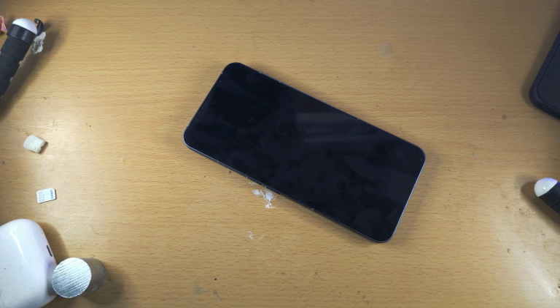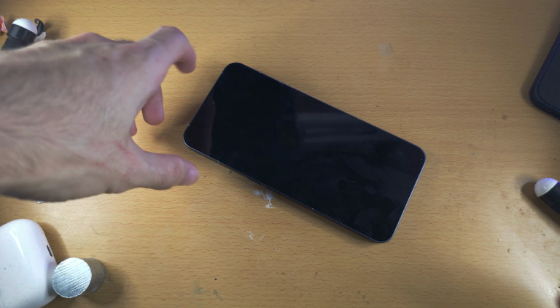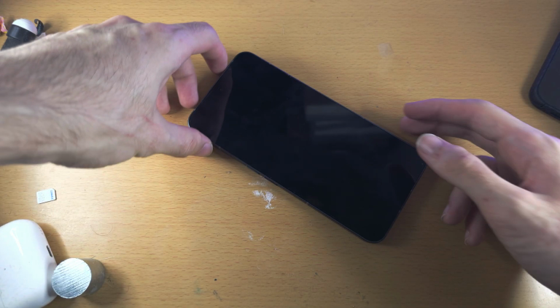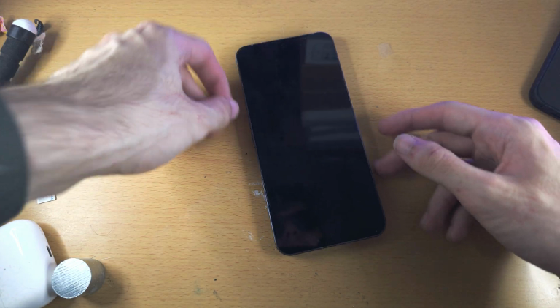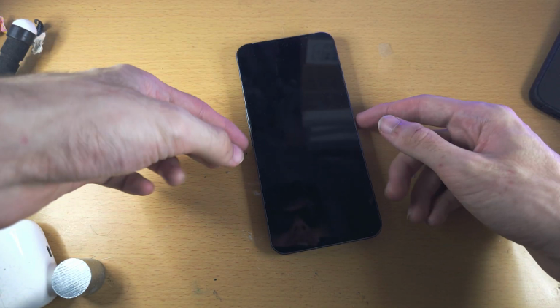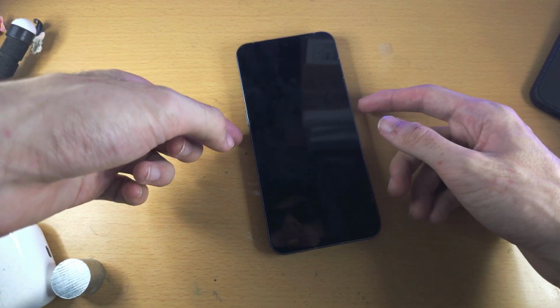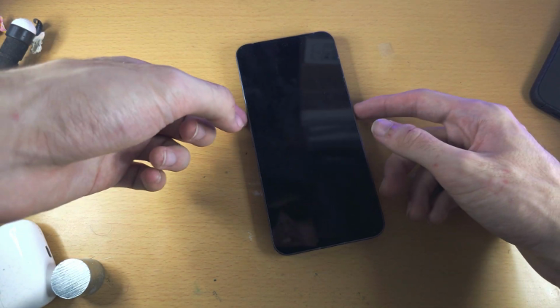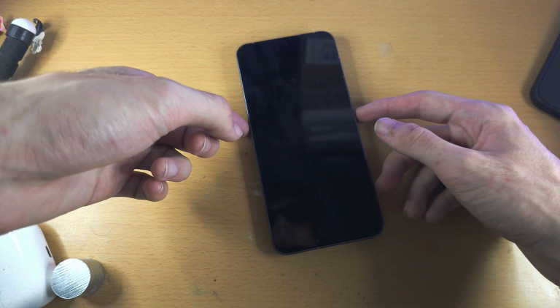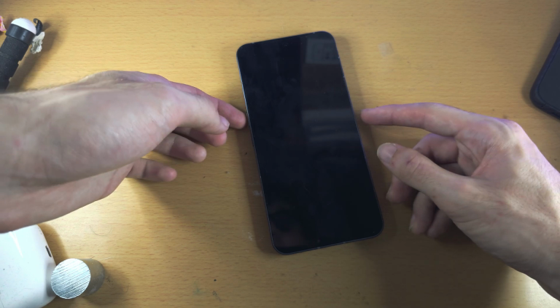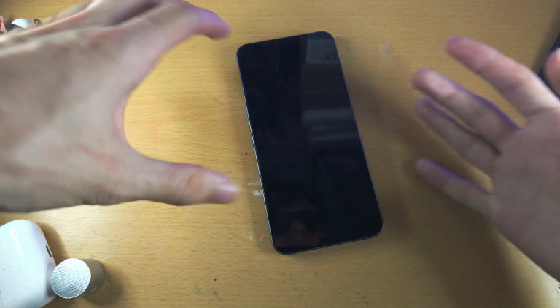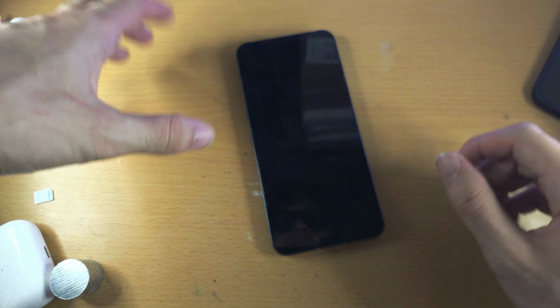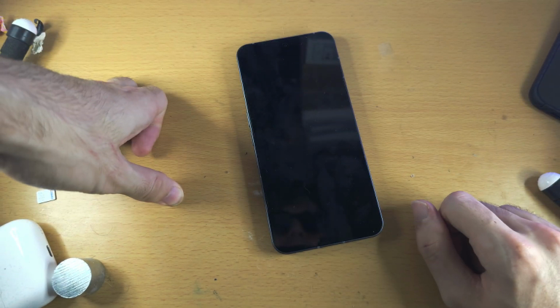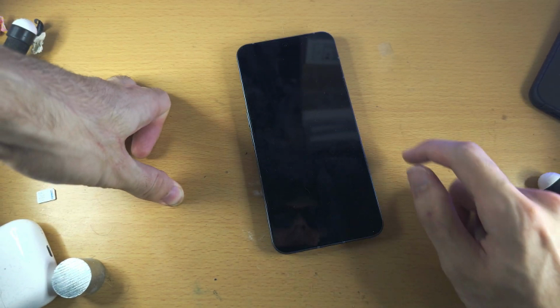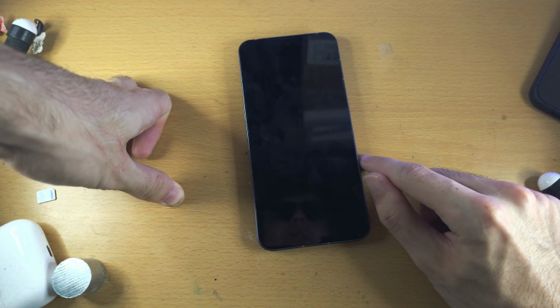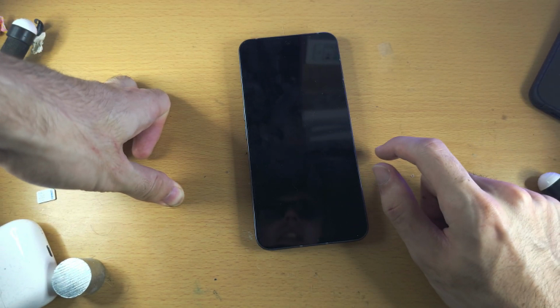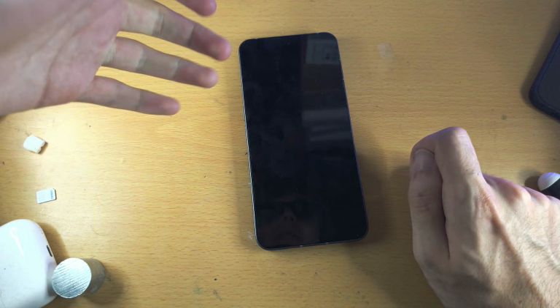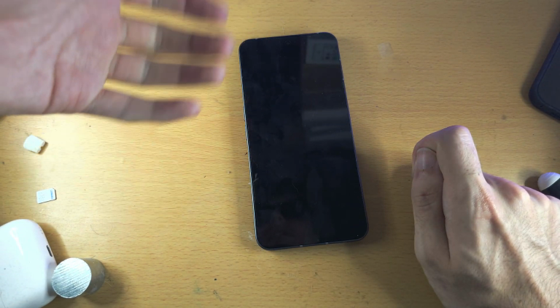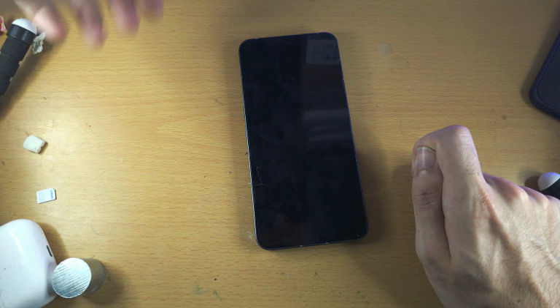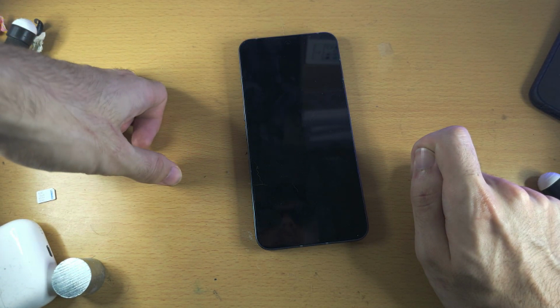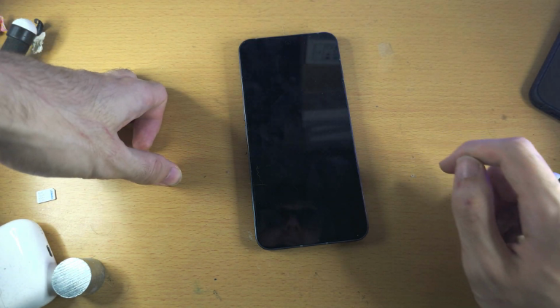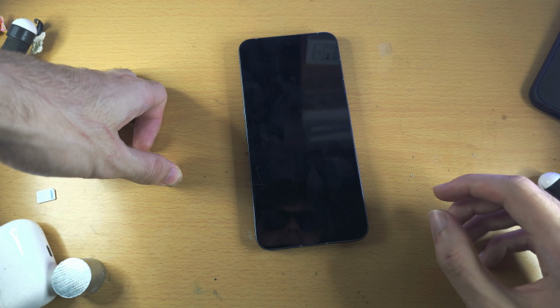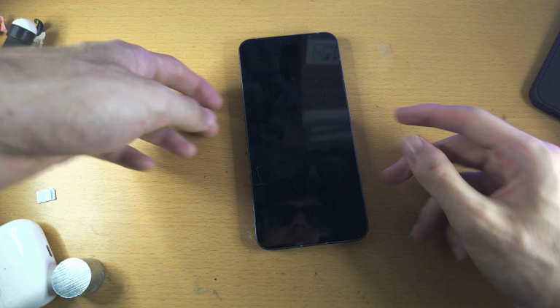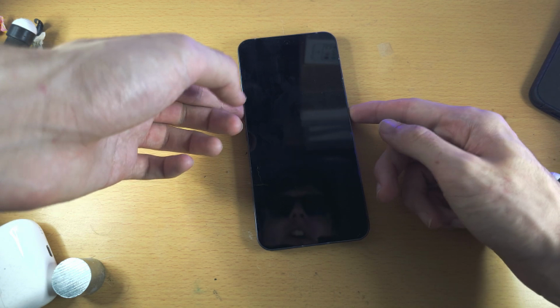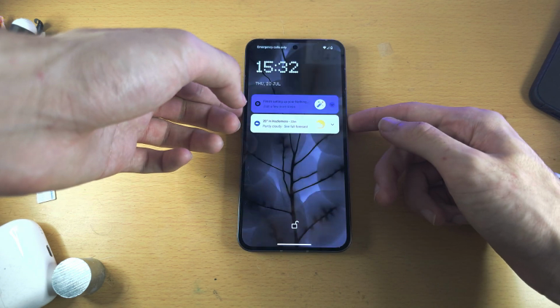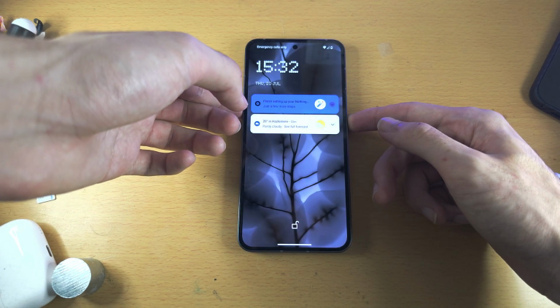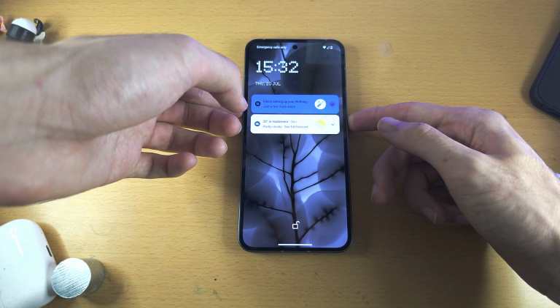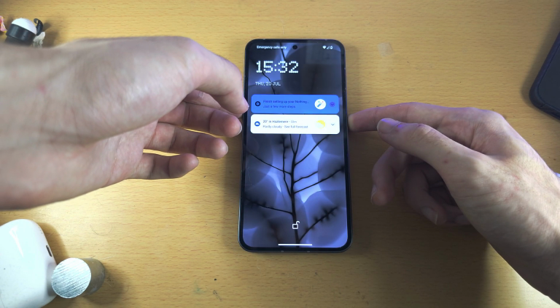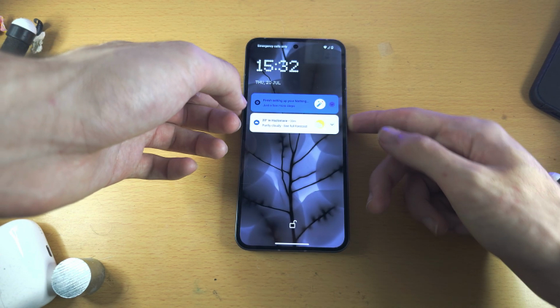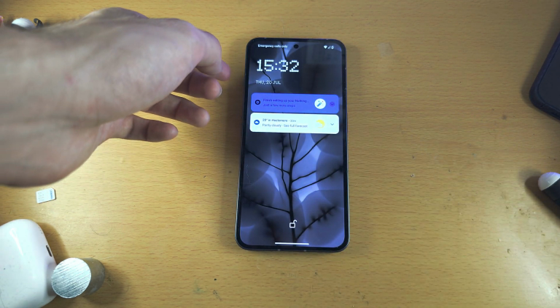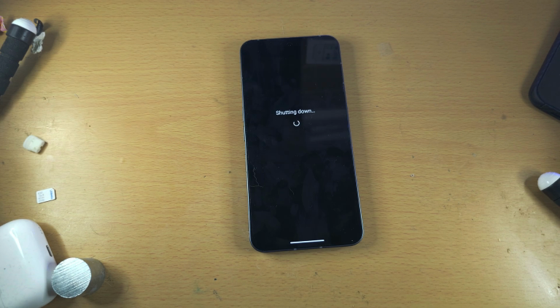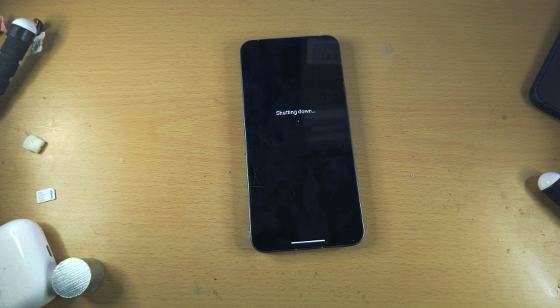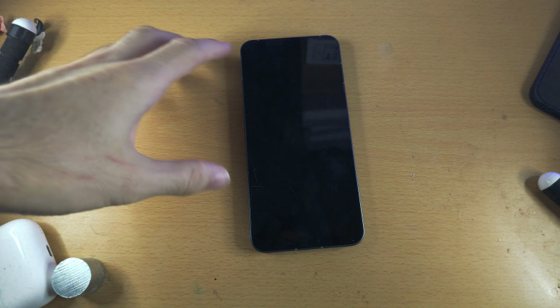If you have a black screen, try holding power and volume up to turn off the phone if you can. If the phone is on, you'll know it's on. I'm going to turn this one off first so we can start fresh.